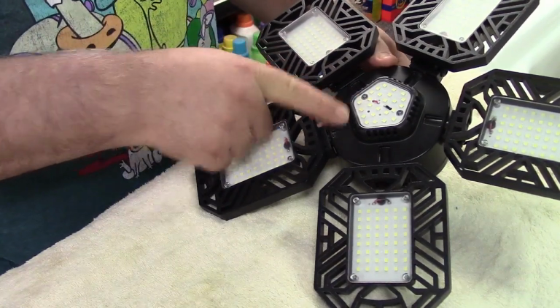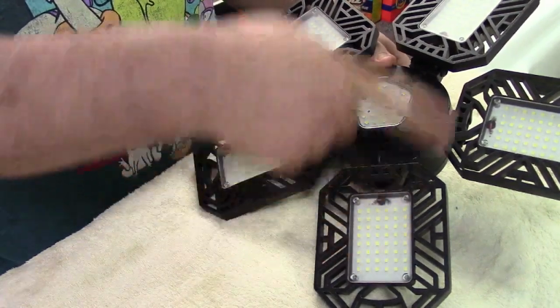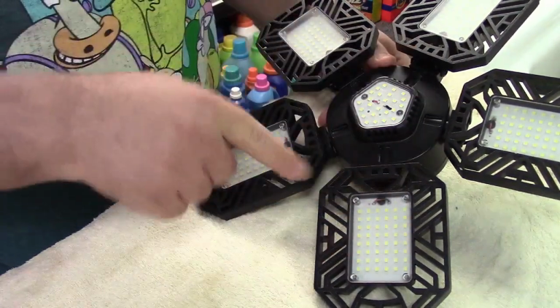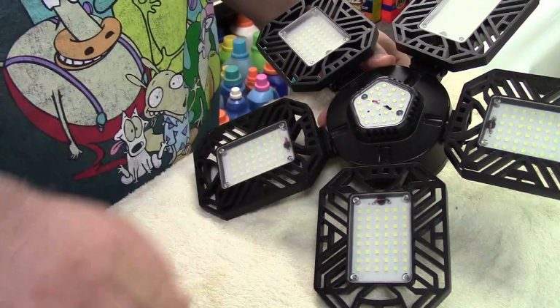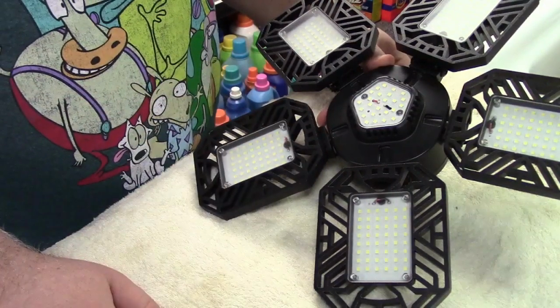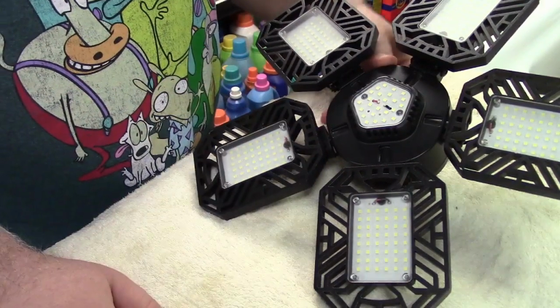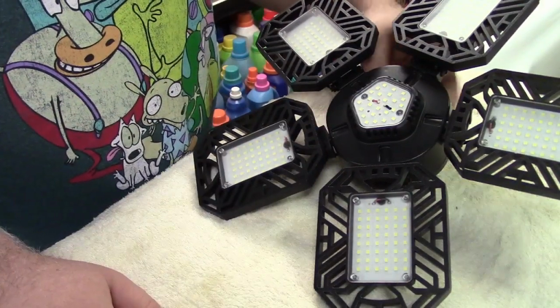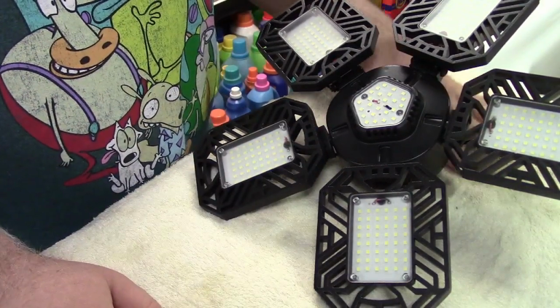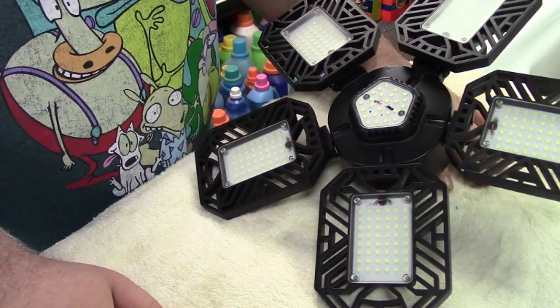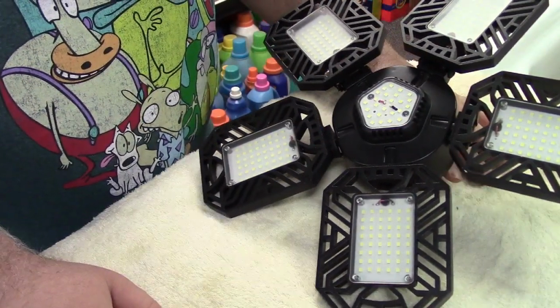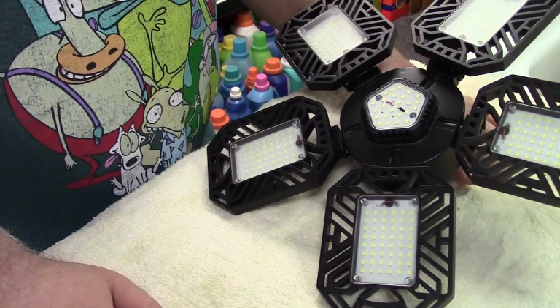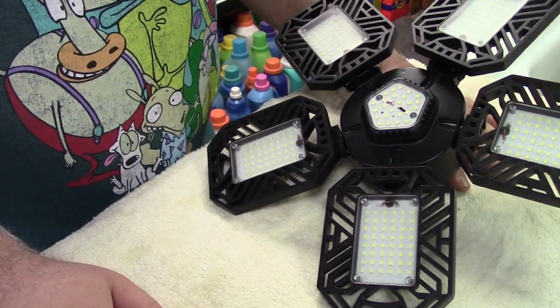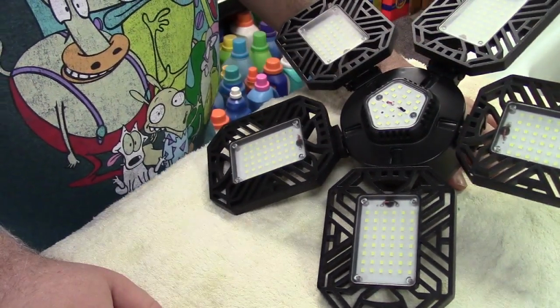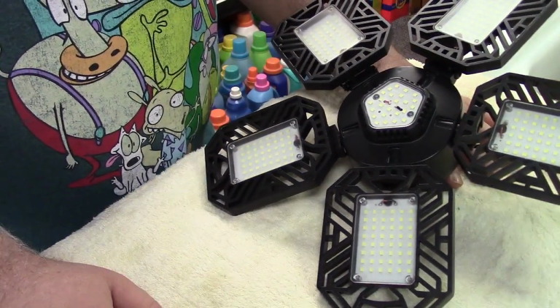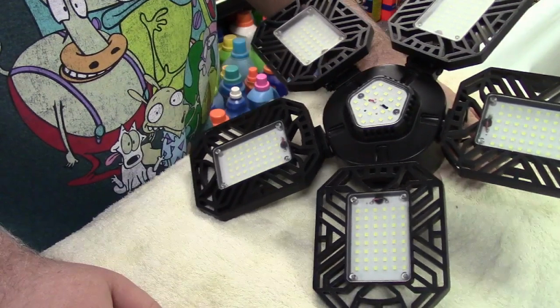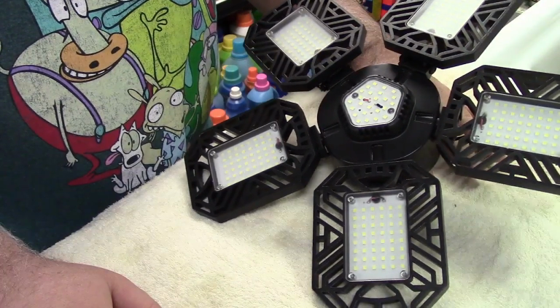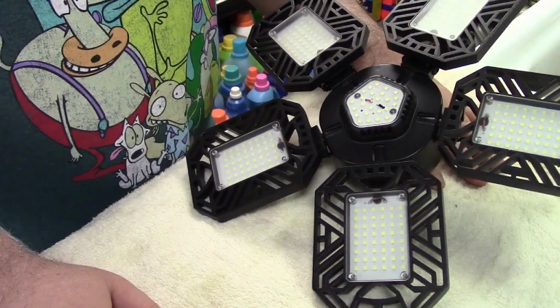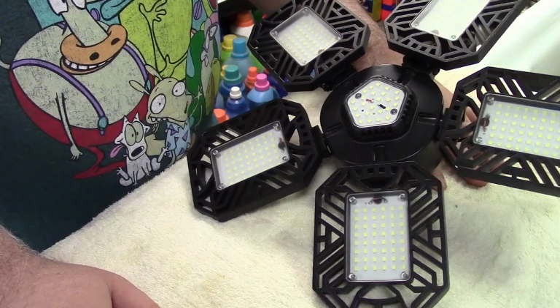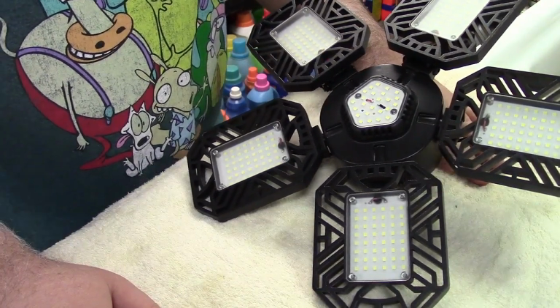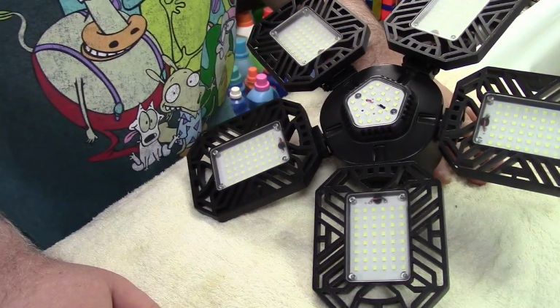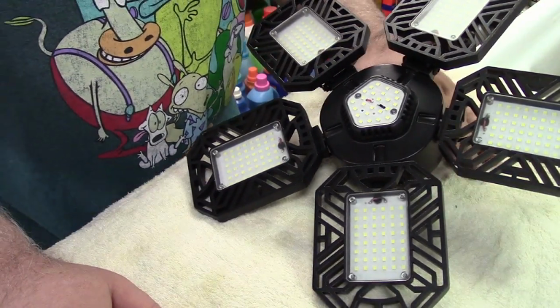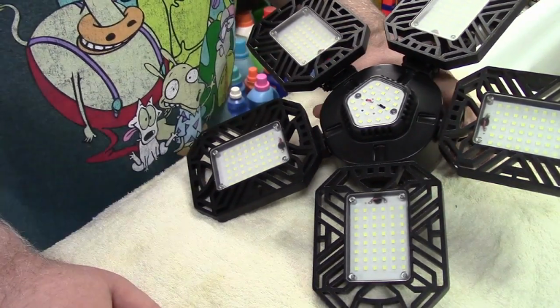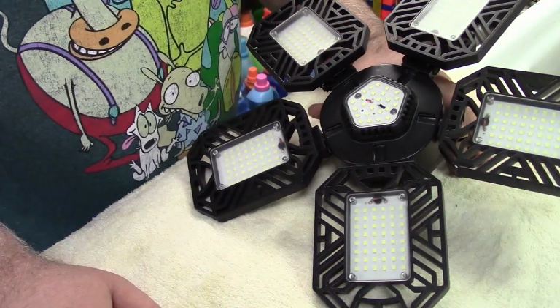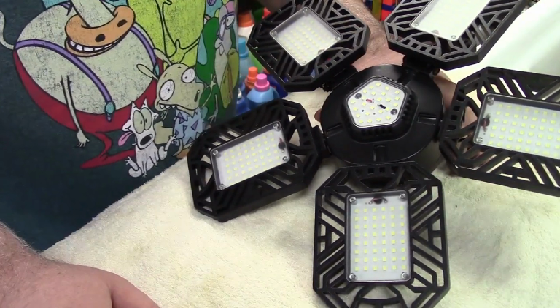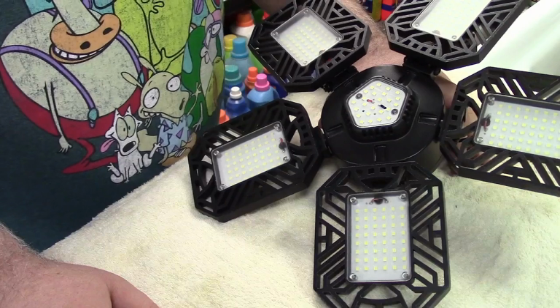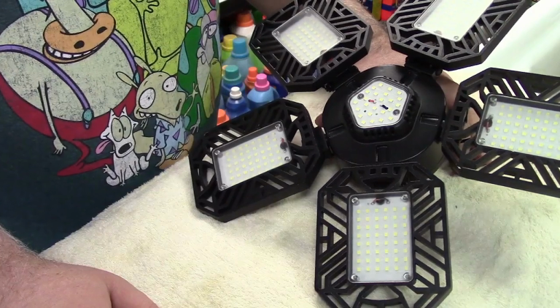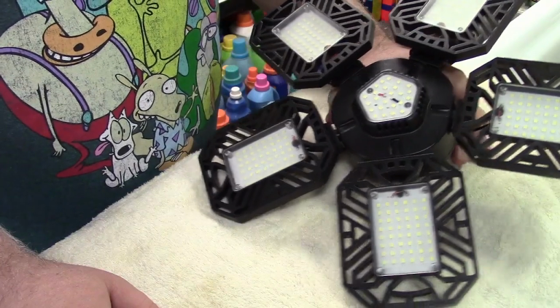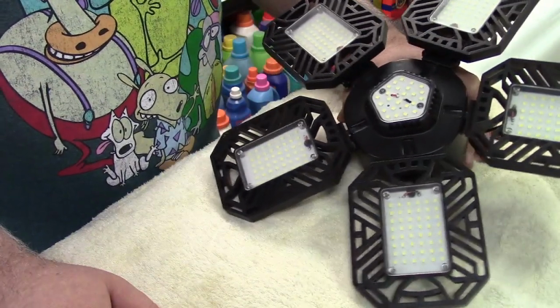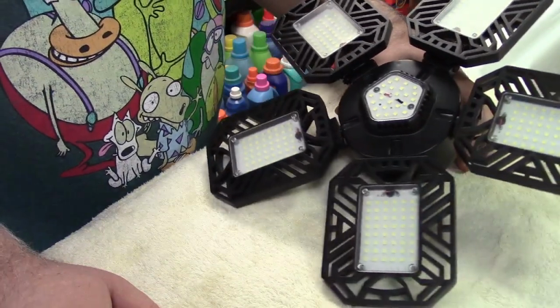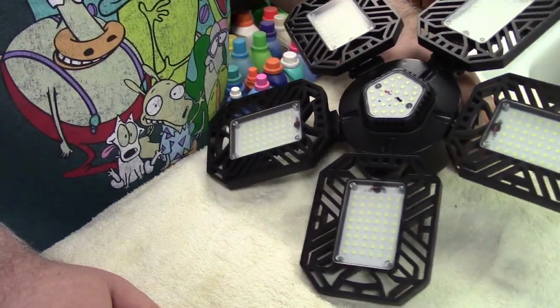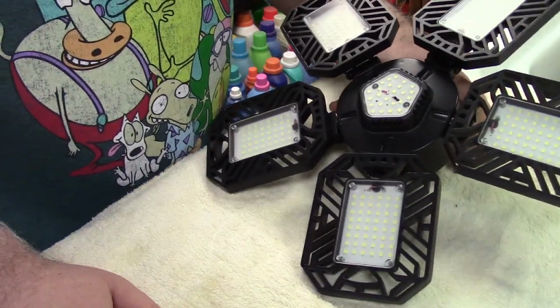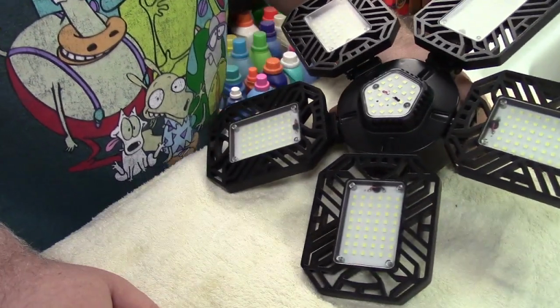There's a total of 264 LEDs on this lamp, and it puts out 15,000 lumens. It's exceedingly bright — excellent for a garage or anything like that all around.